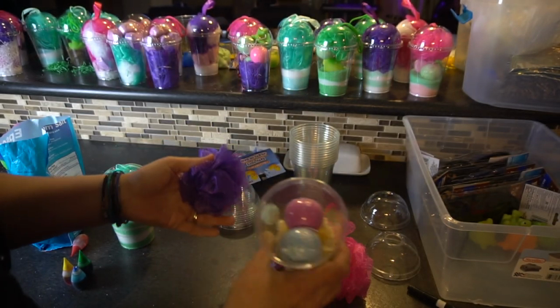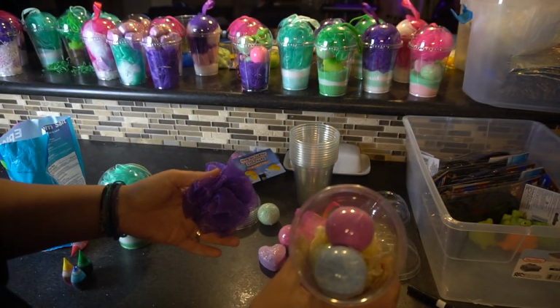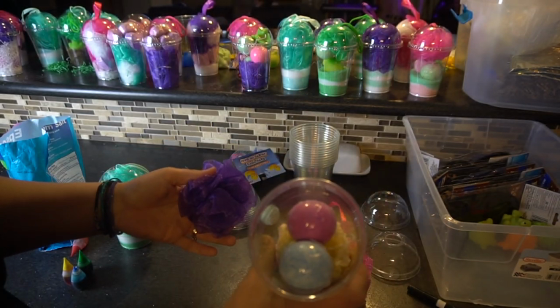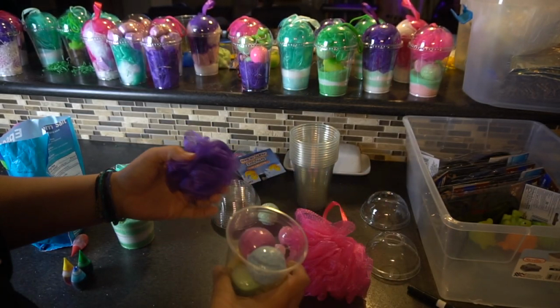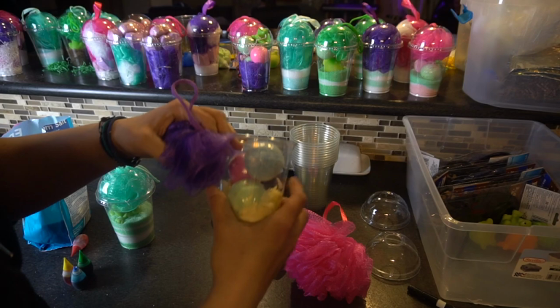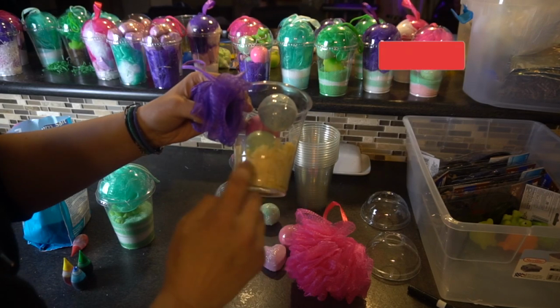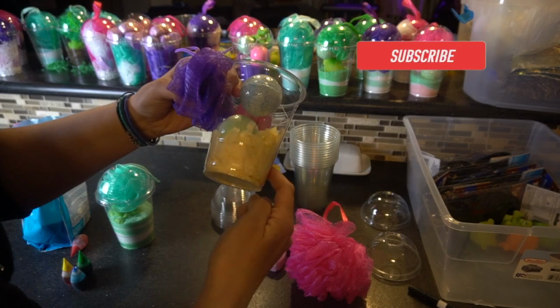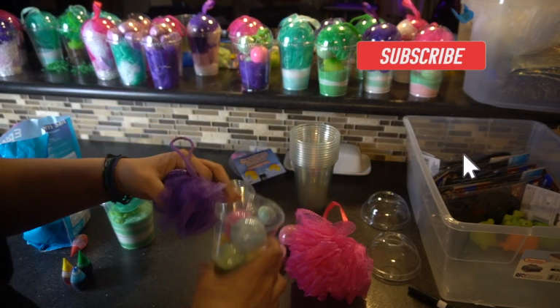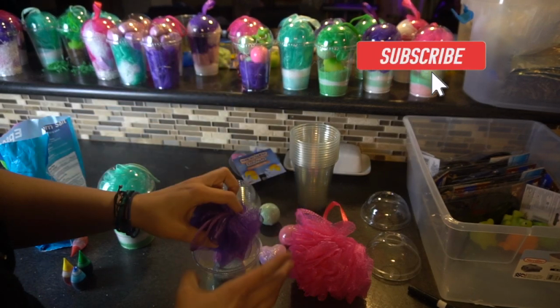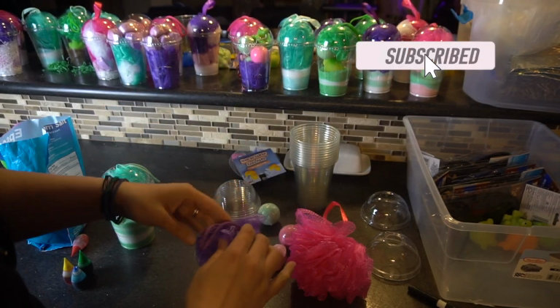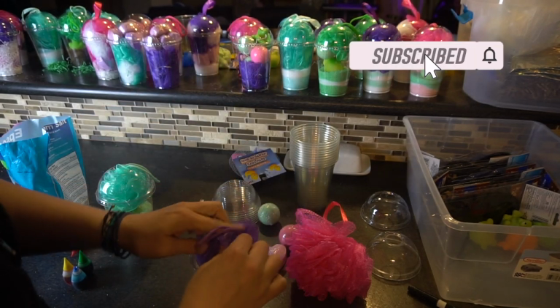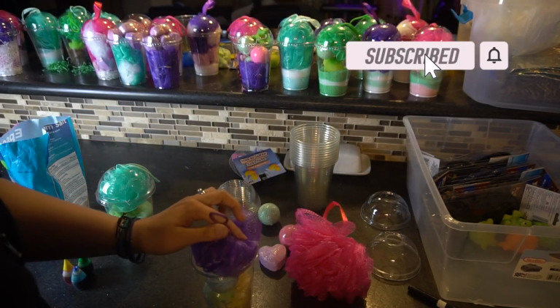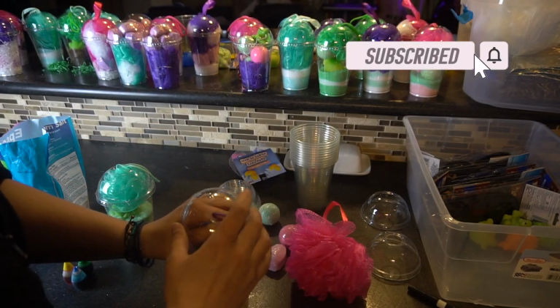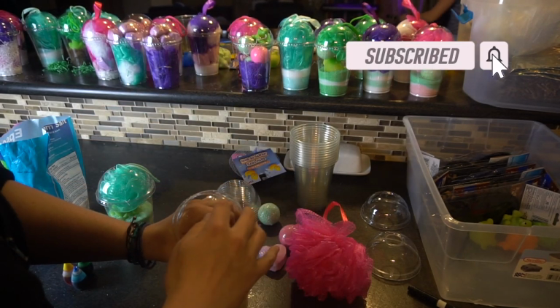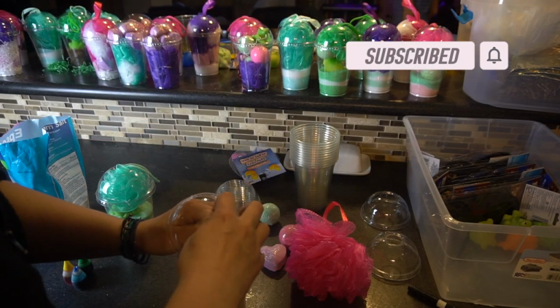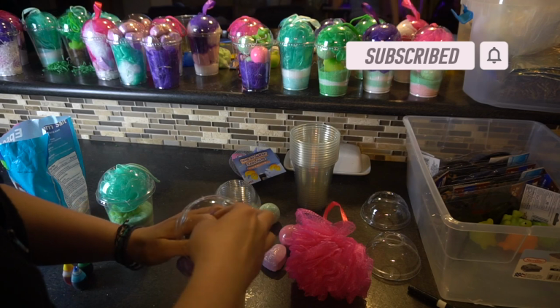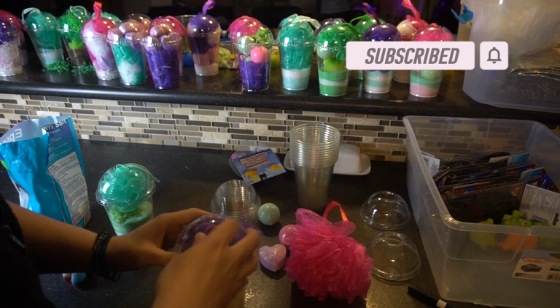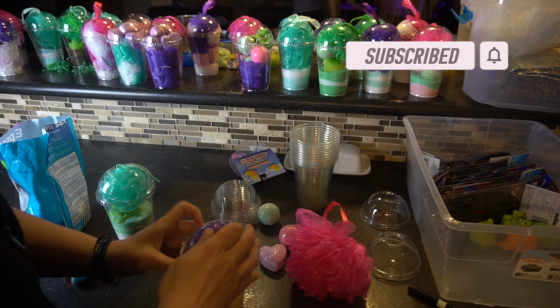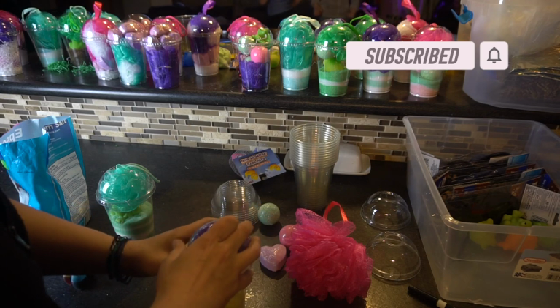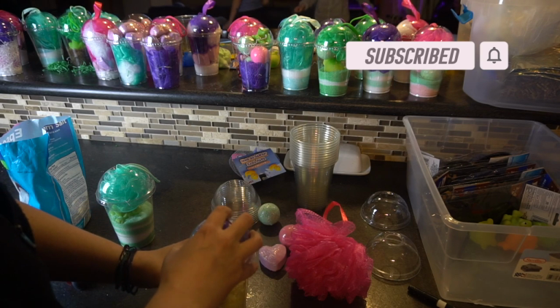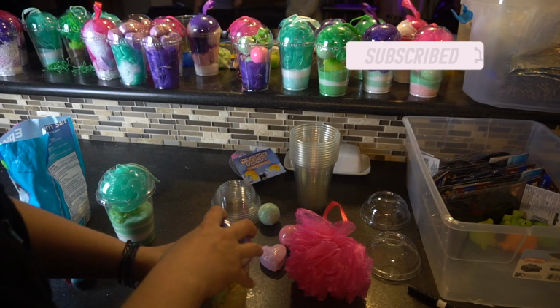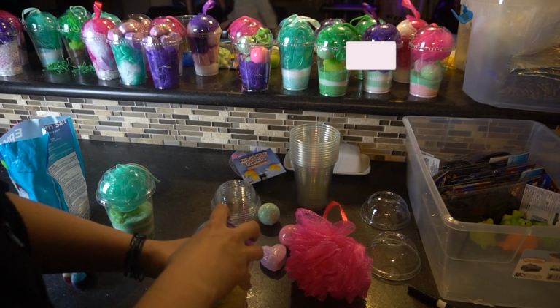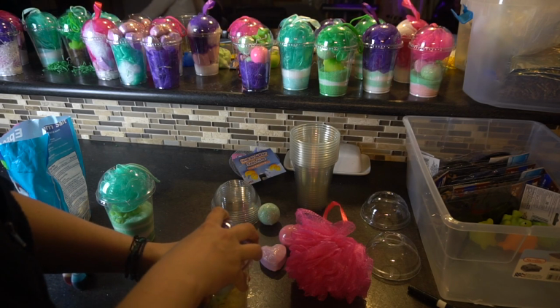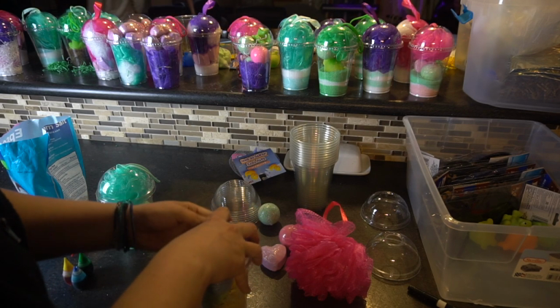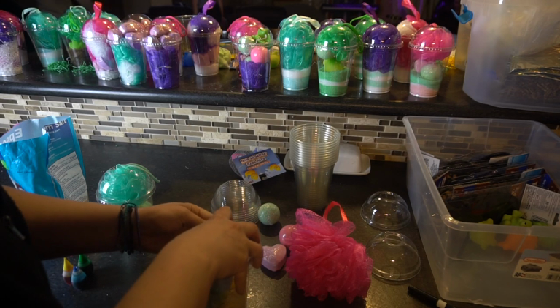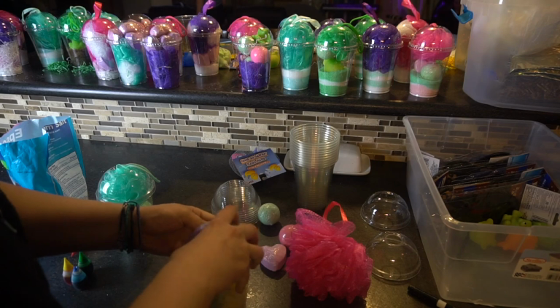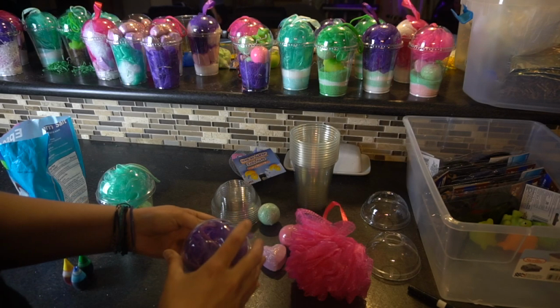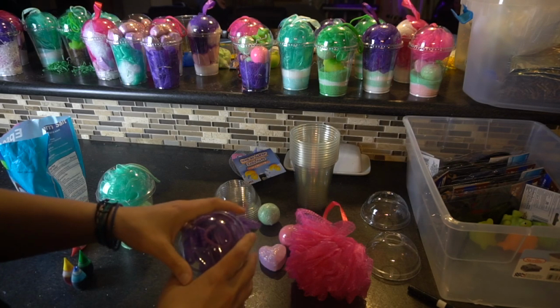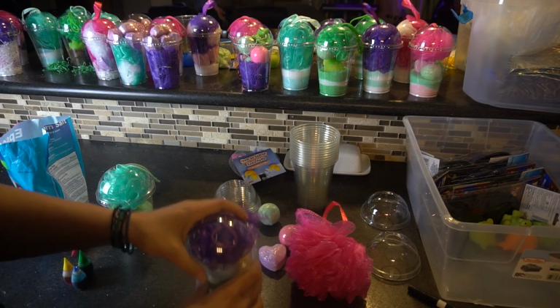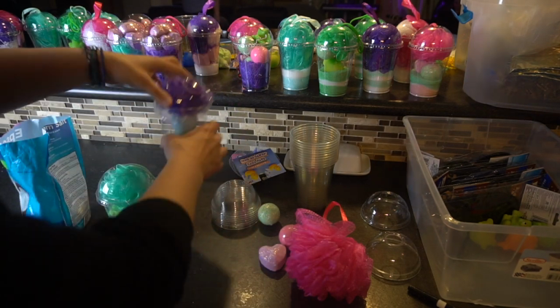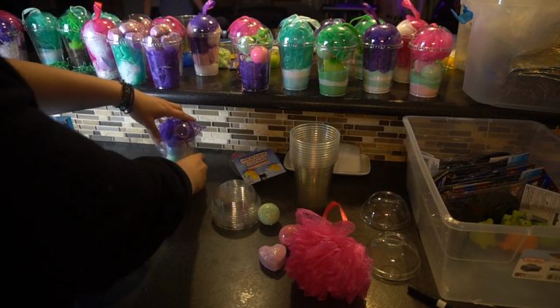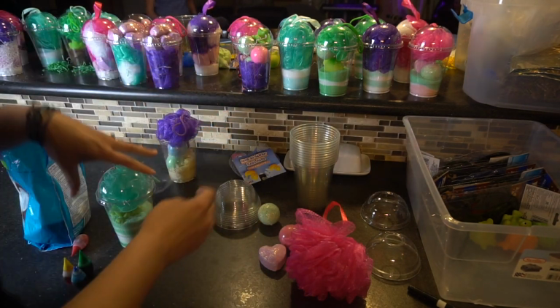I just put the little bath bombs in there and a little bit of tissue on the bottom, and then I put it in here and pulled the top part out. Oh my gosh, guys, if you could smell this — it smells absolutely amazing. Okay, I'm done with that one for now.